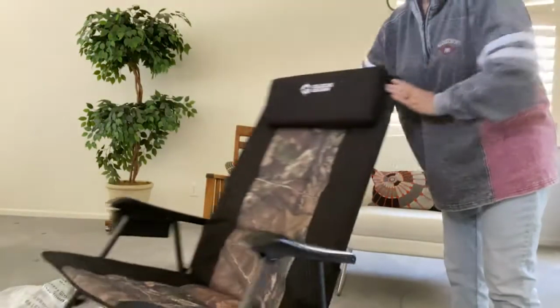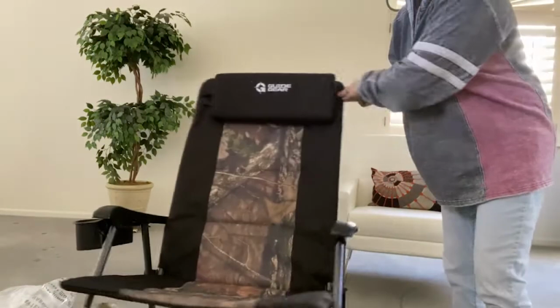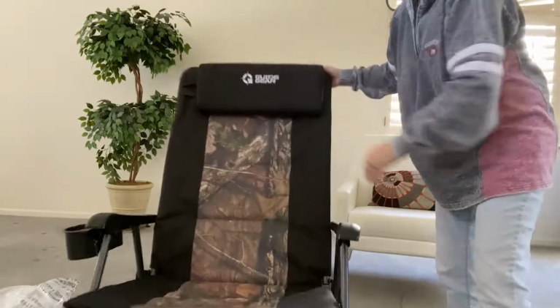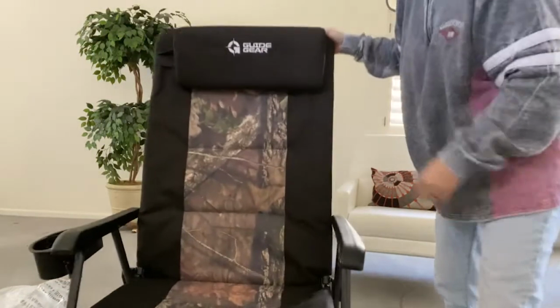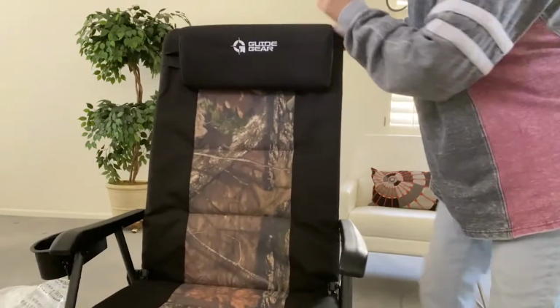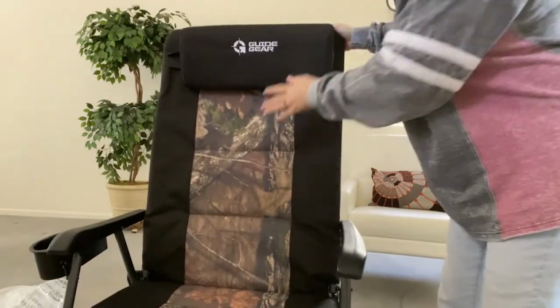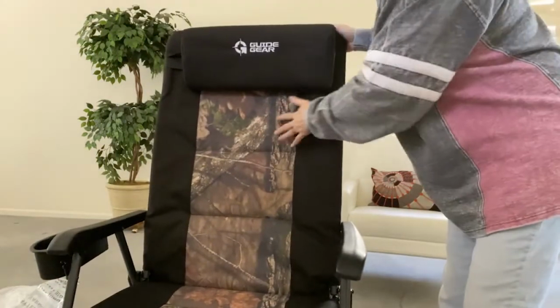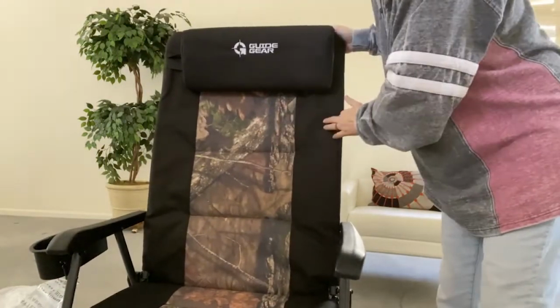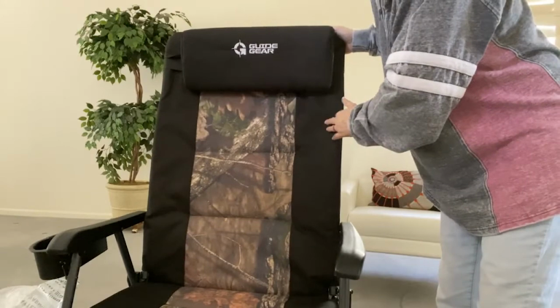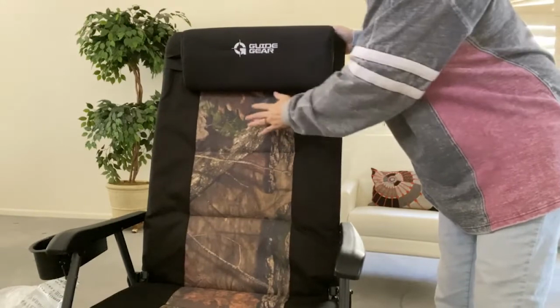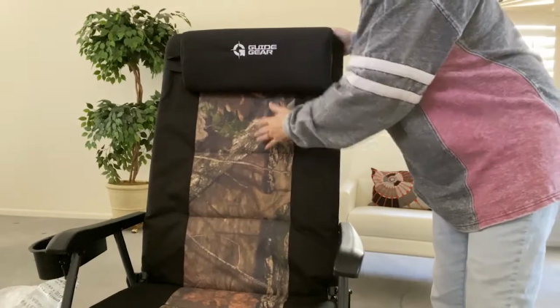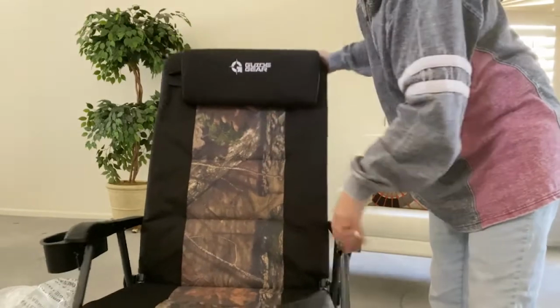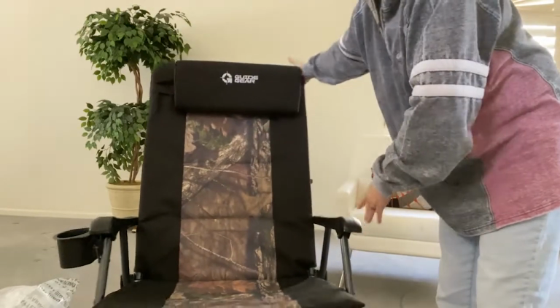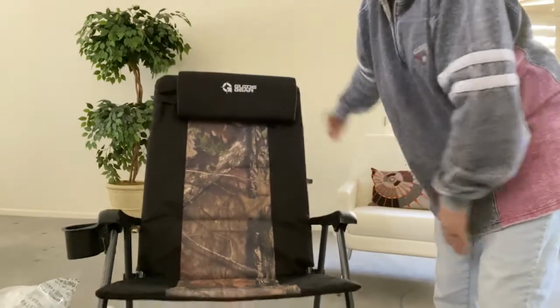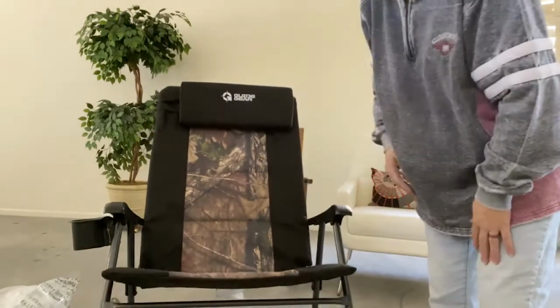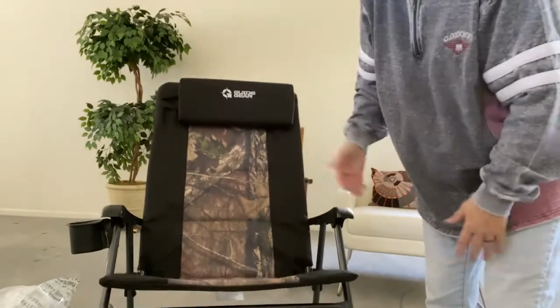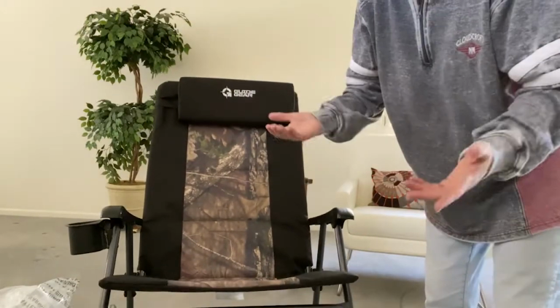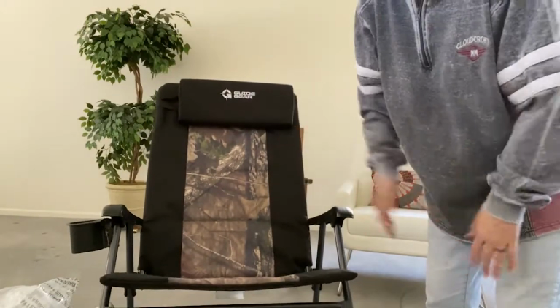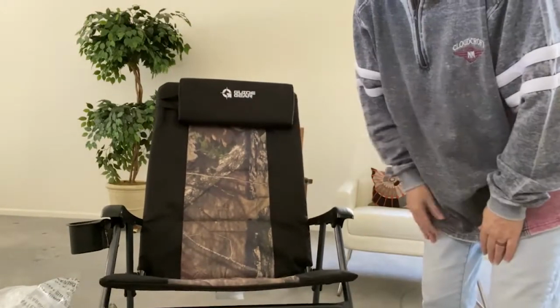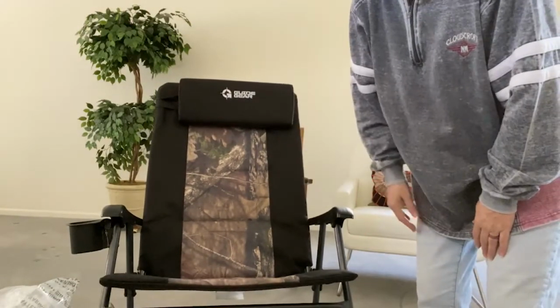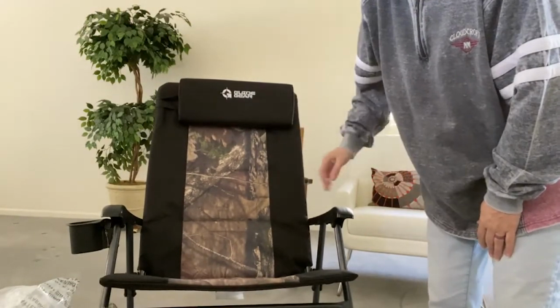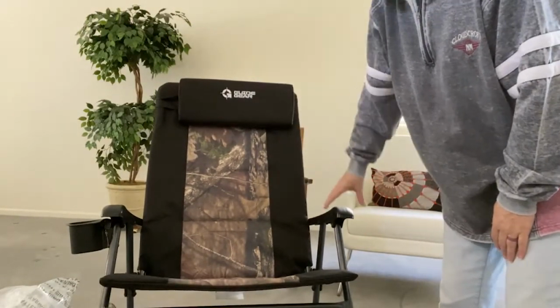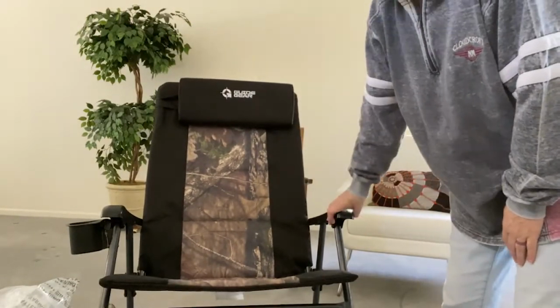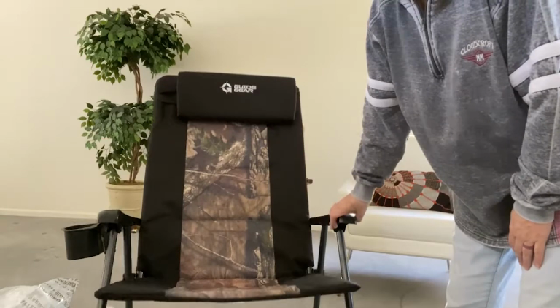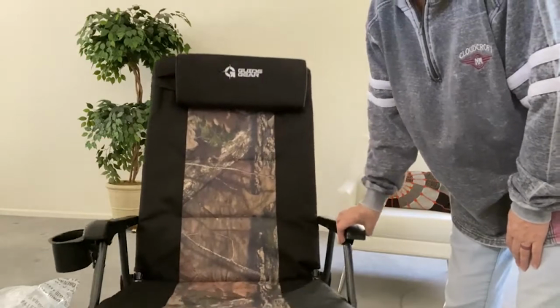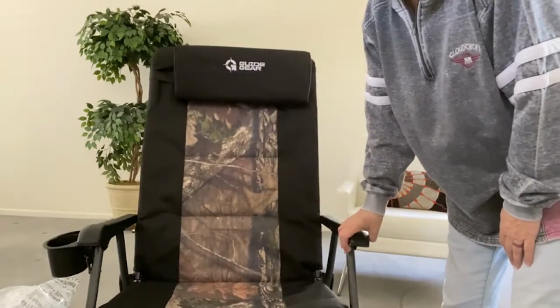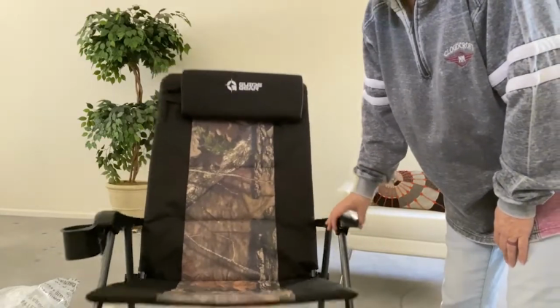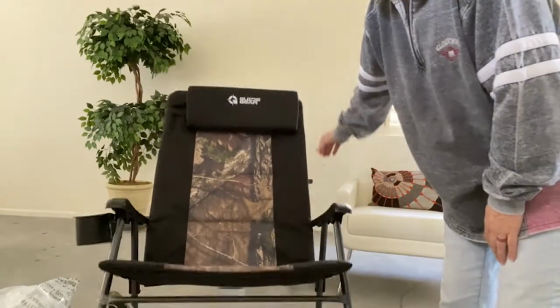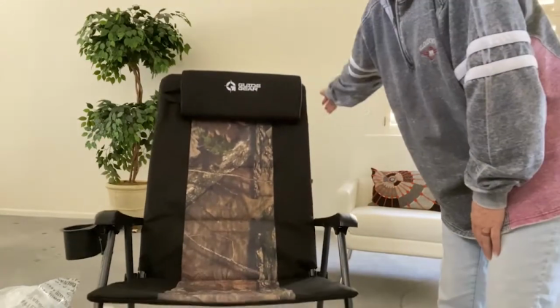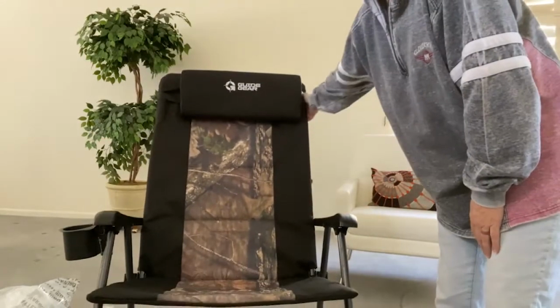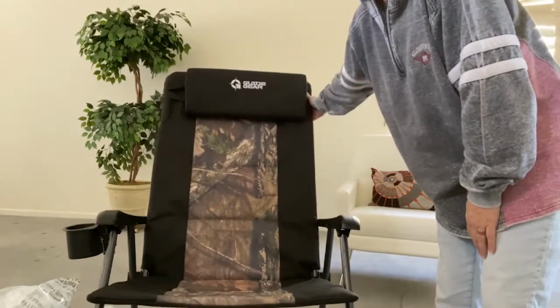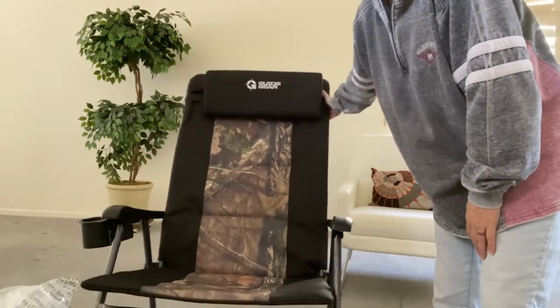It comes in camo and black, or blue and black. It was $98 and some change, and took about a week to get here. No complaints.